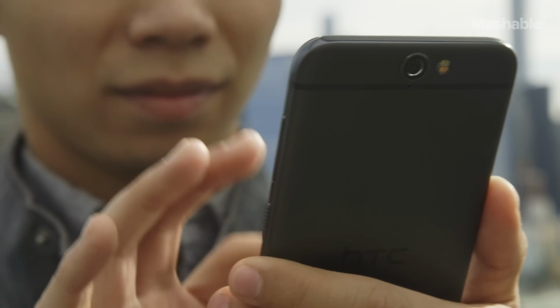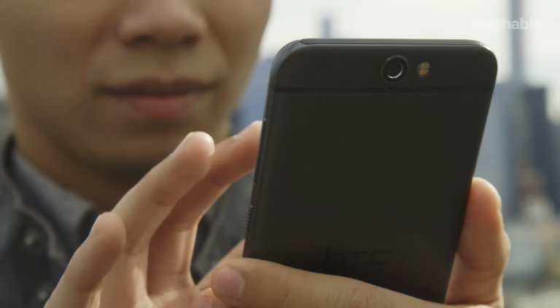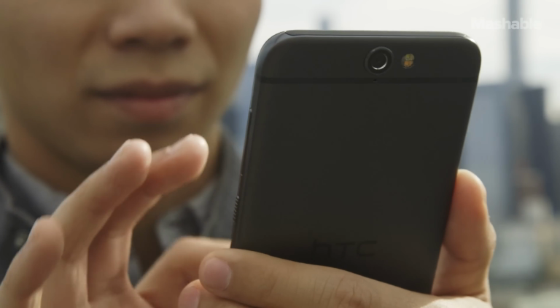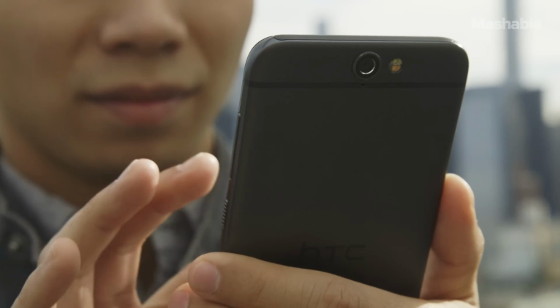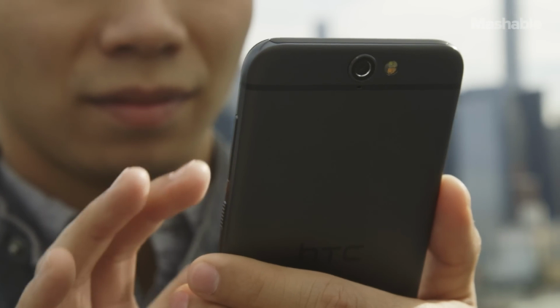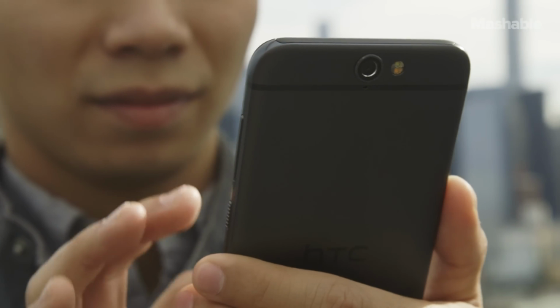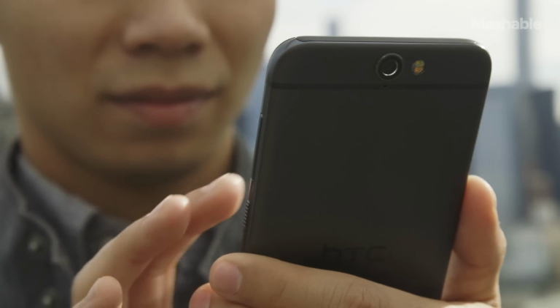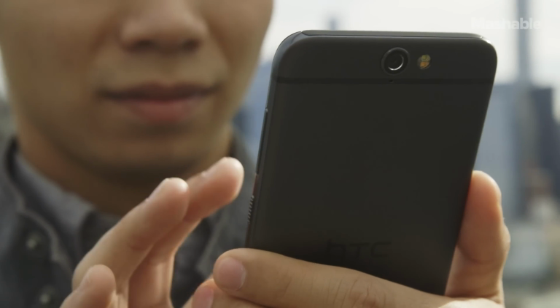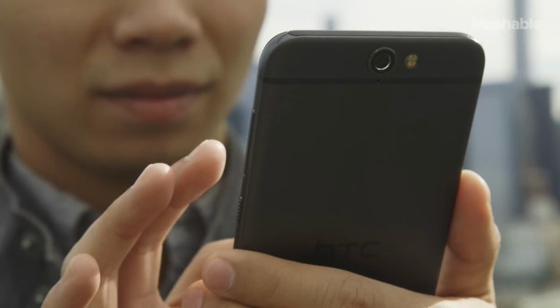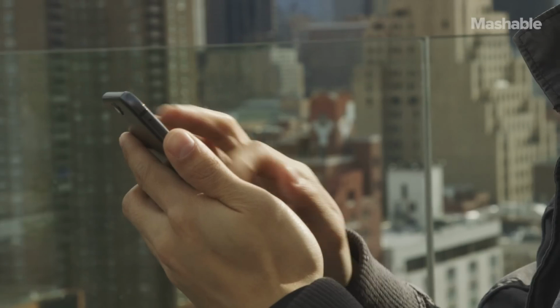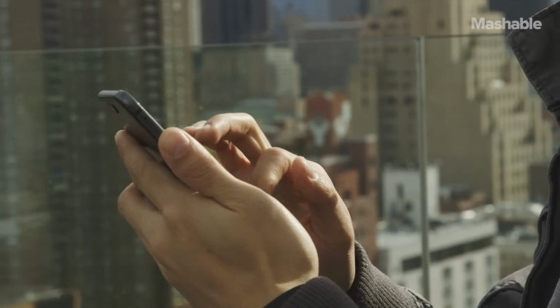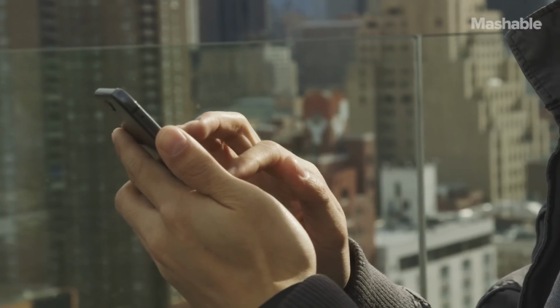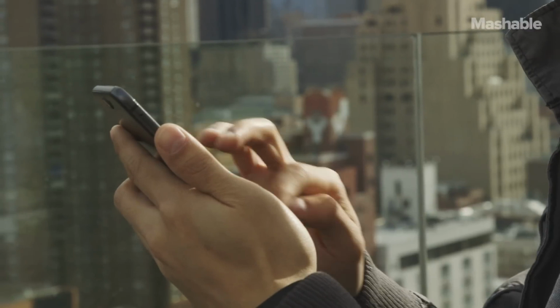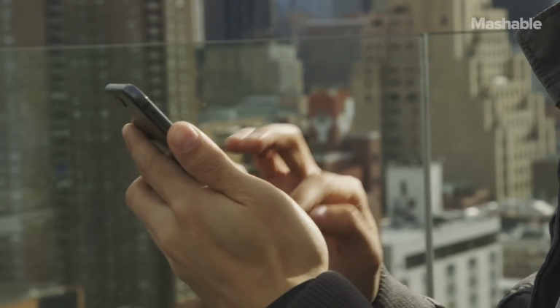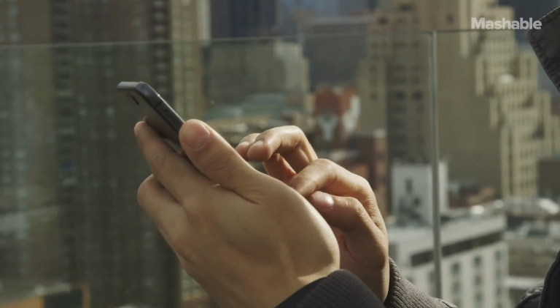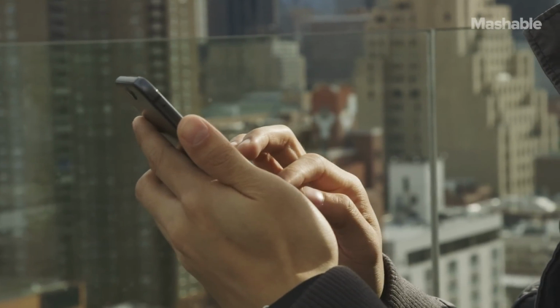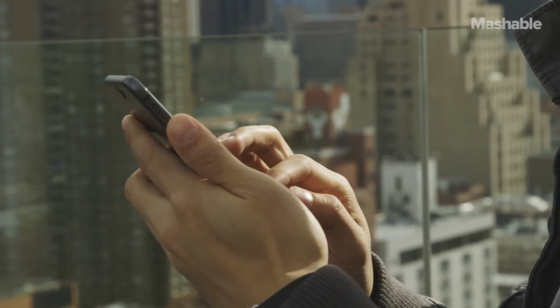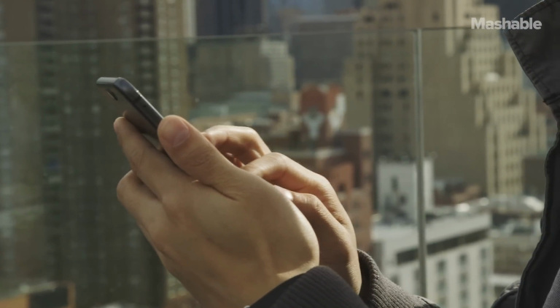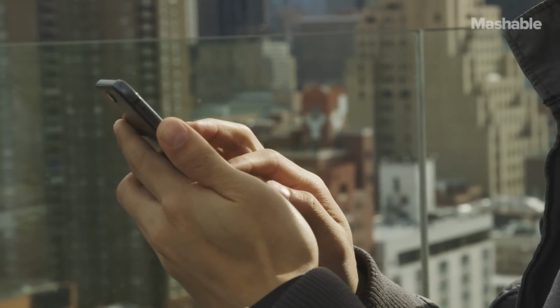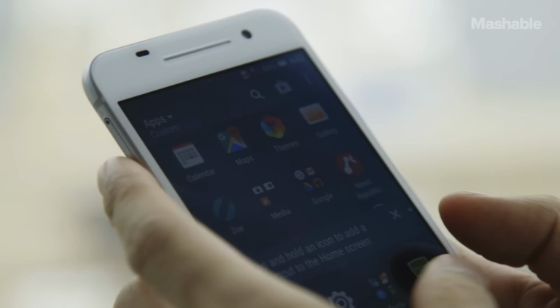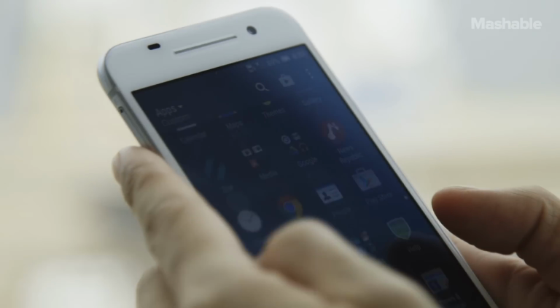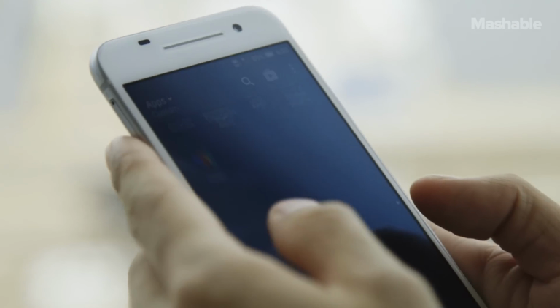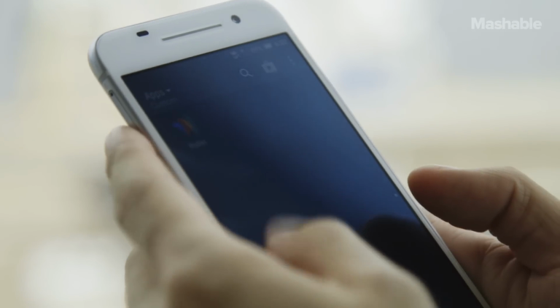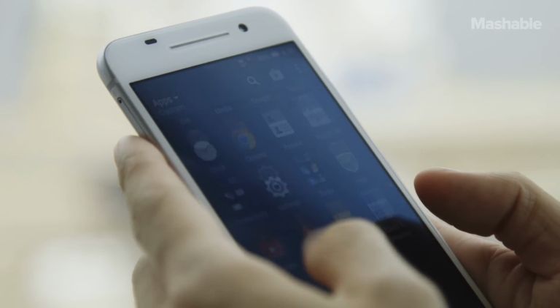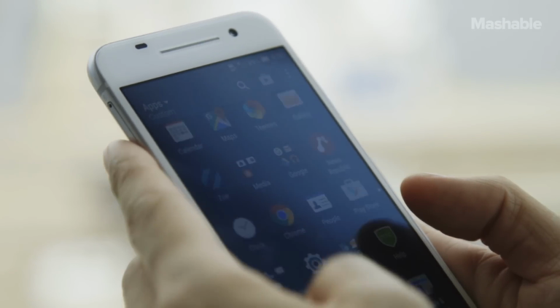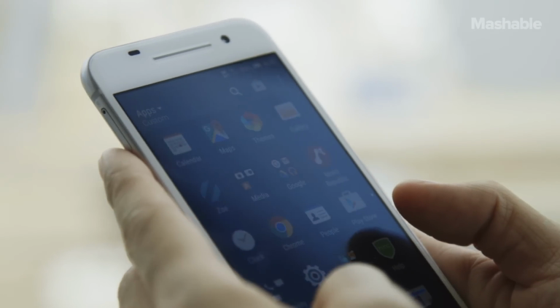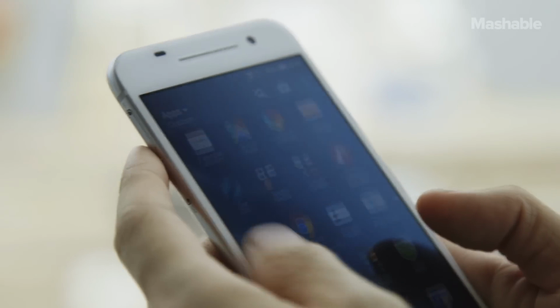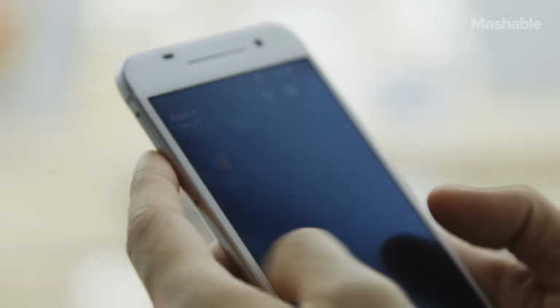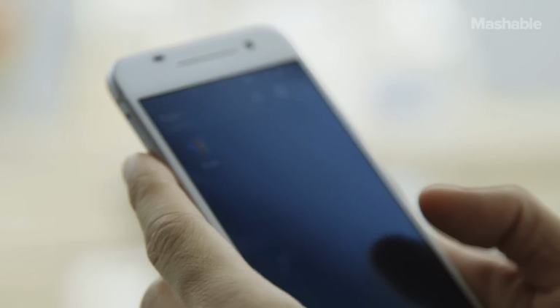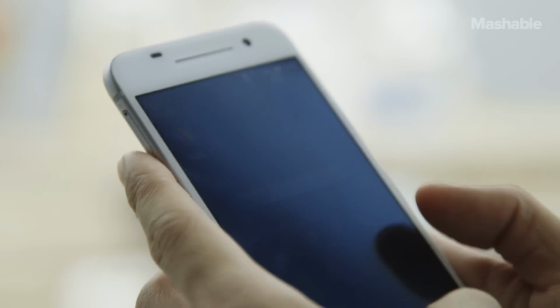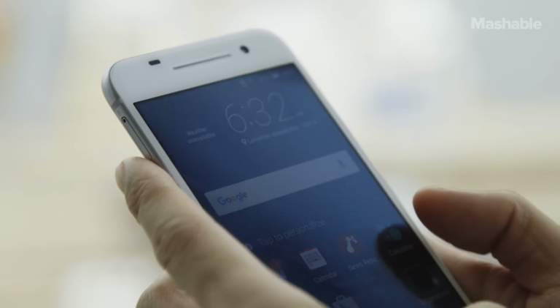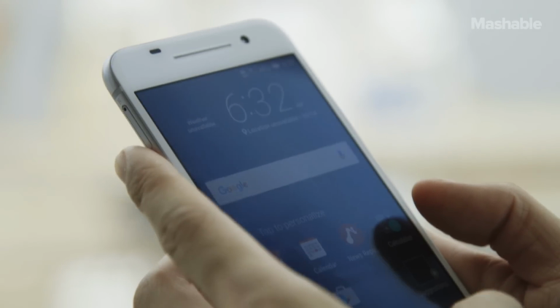There are some obvious differences between the two phones, like the bigger 5-inch Full HD screen. It's sharp, but not very bright outdoors, even at full brightness.